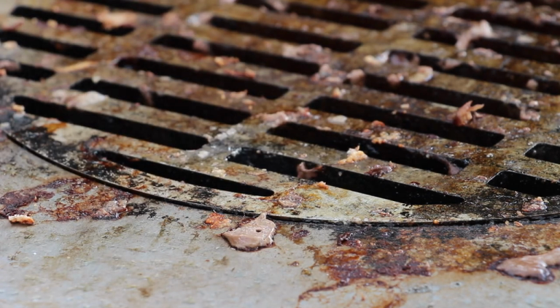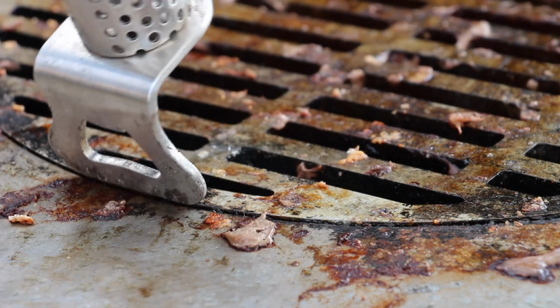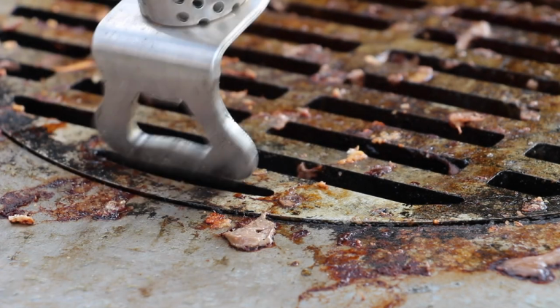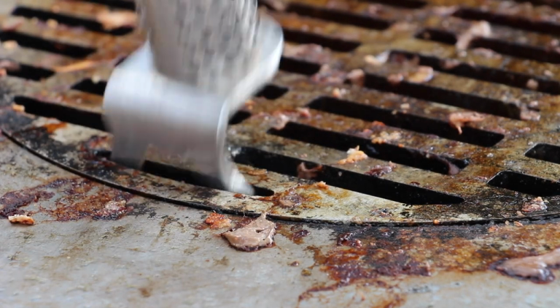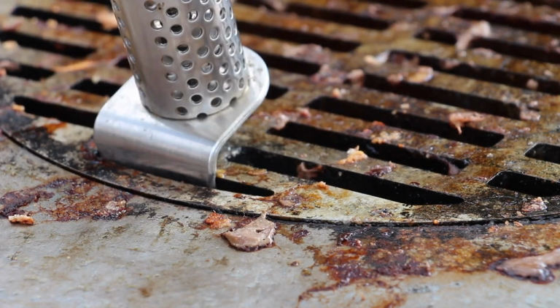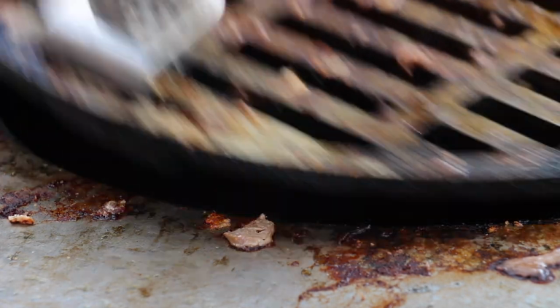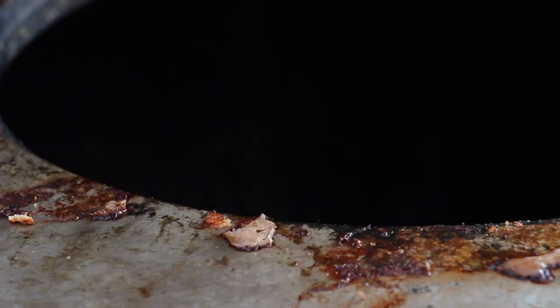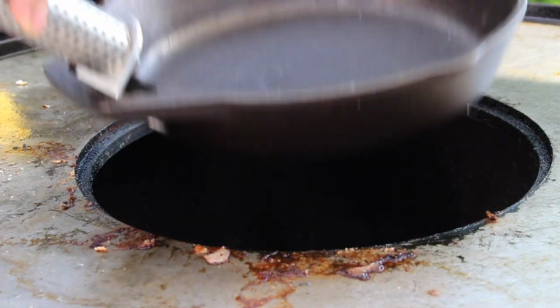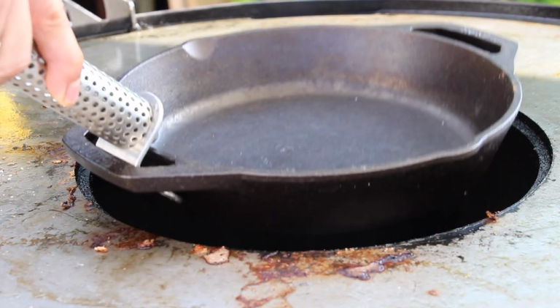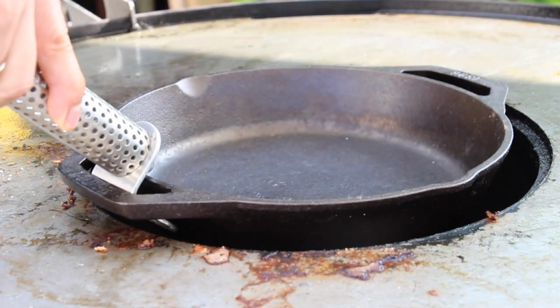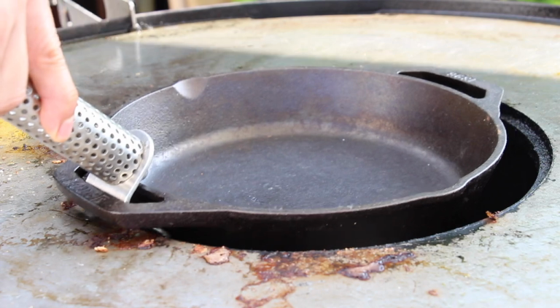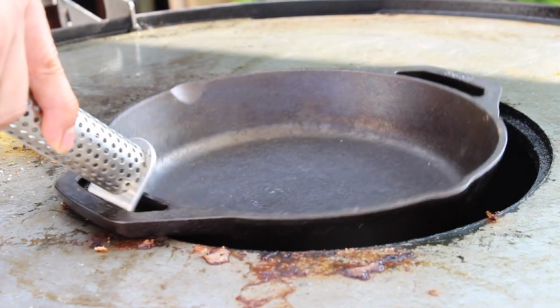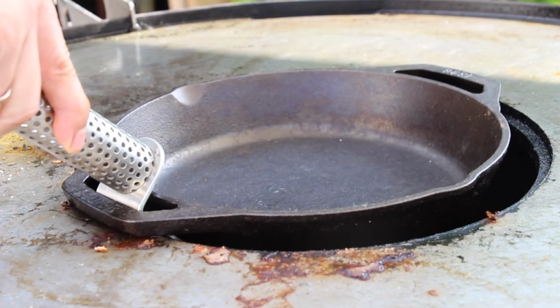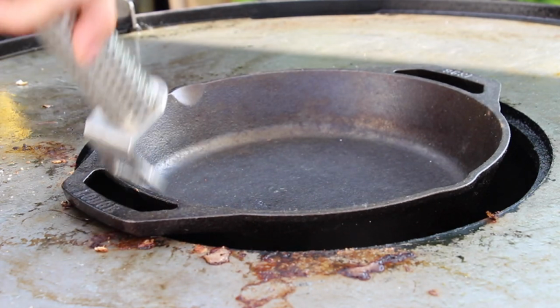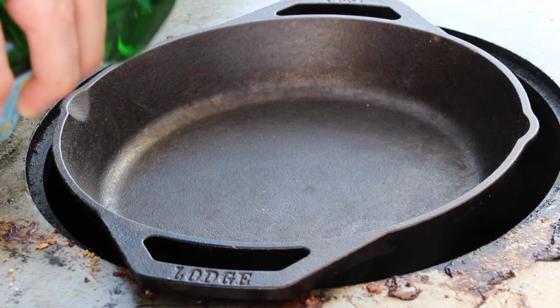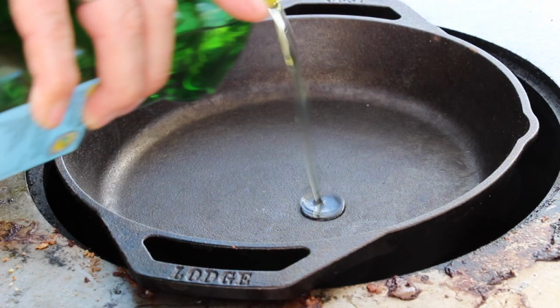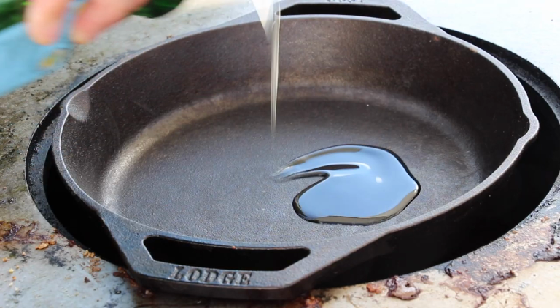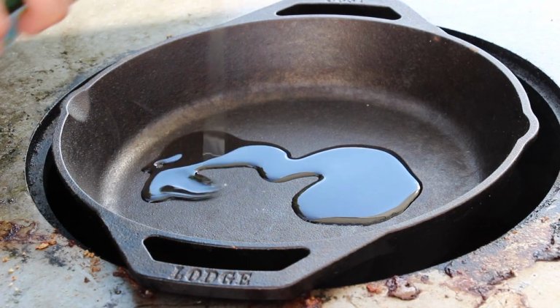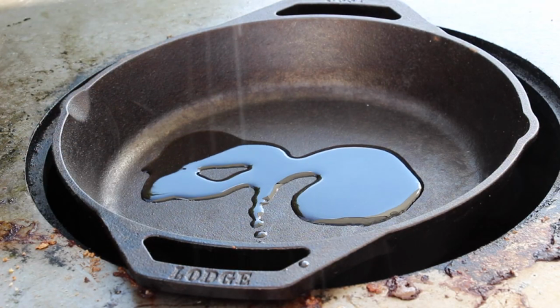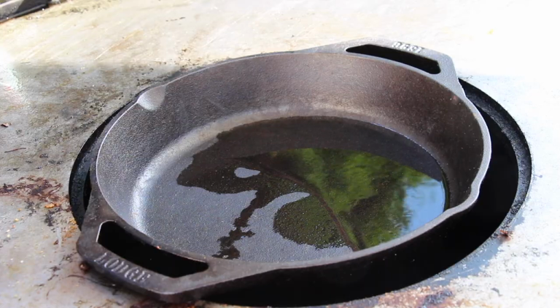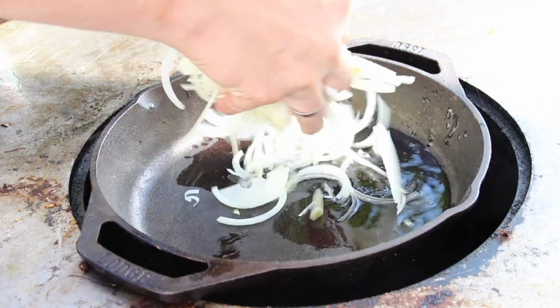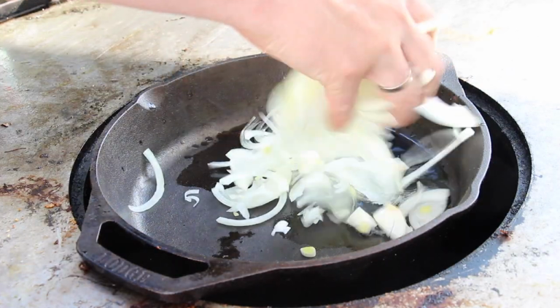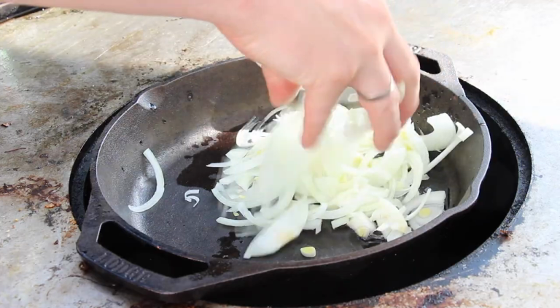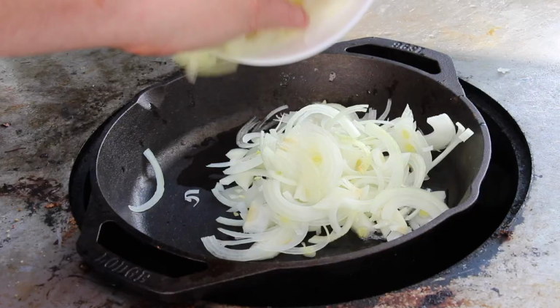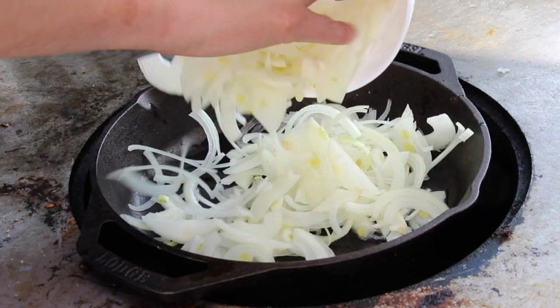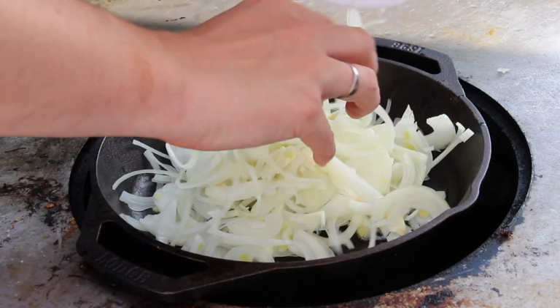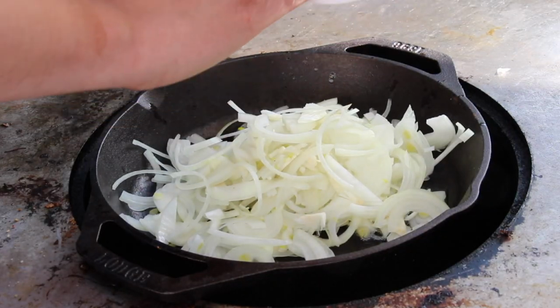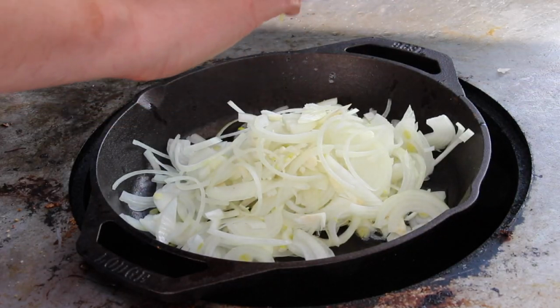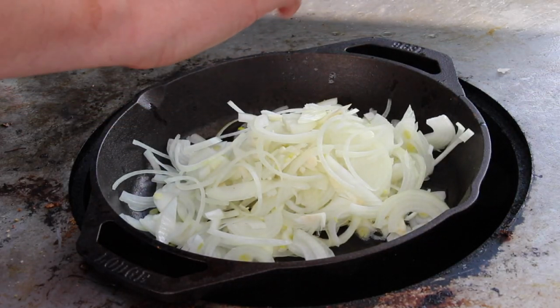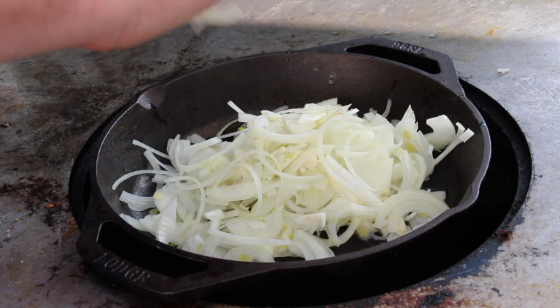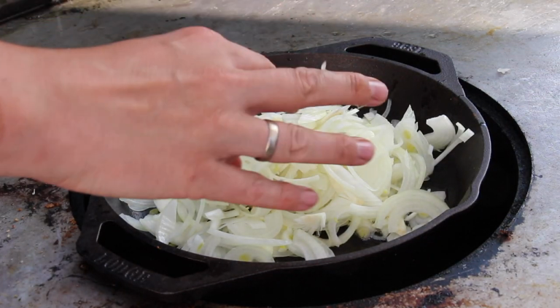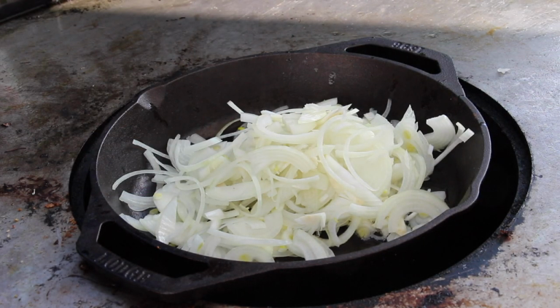Take out the grill grates and add a cast iron pan, which works perfectly here — it has the perfect size. Add some vegetable oil and start with the onions.